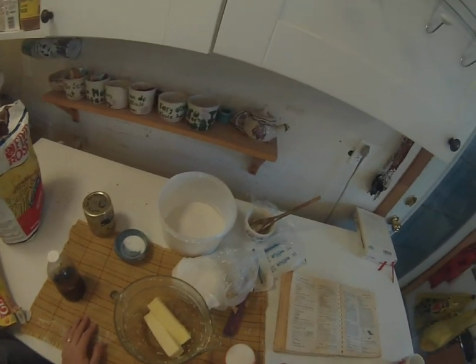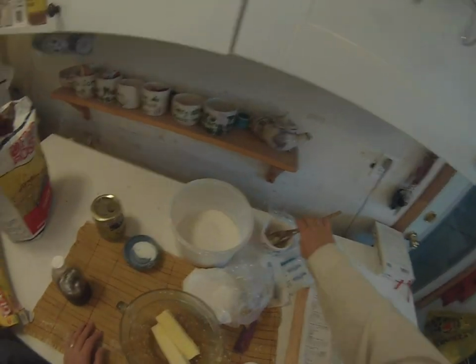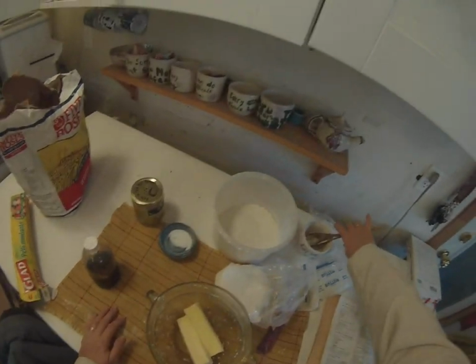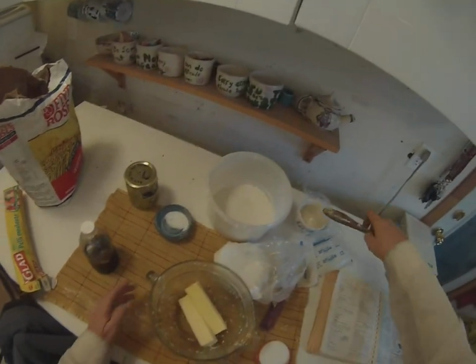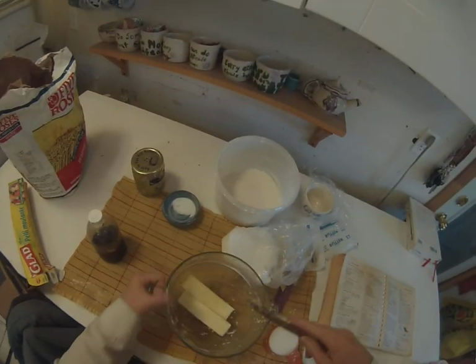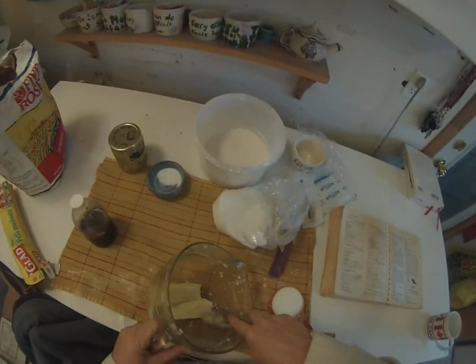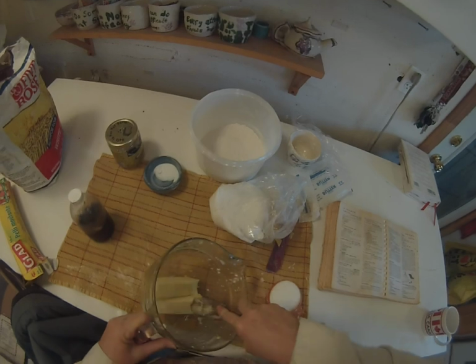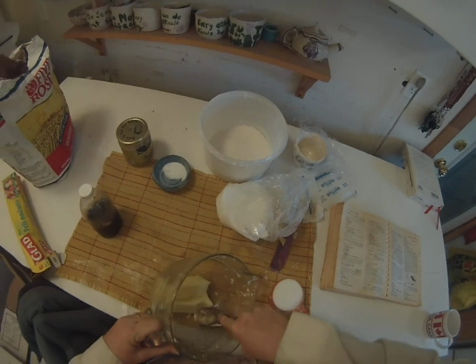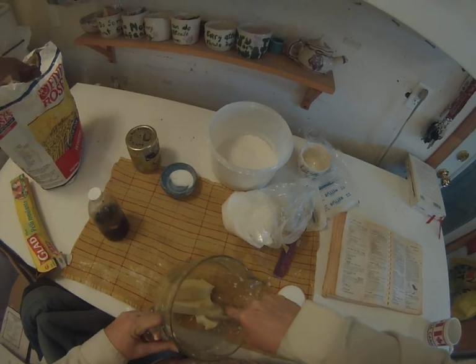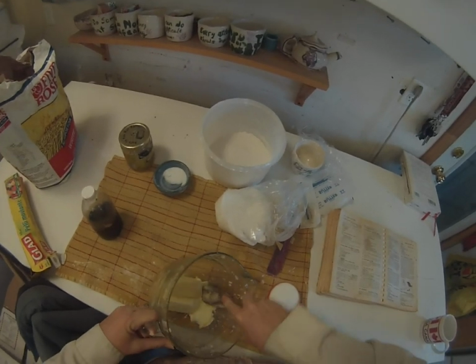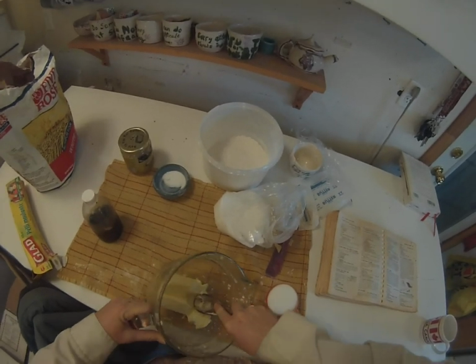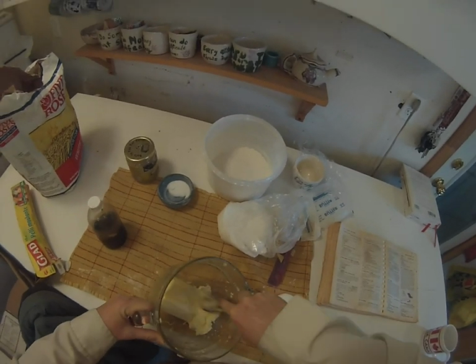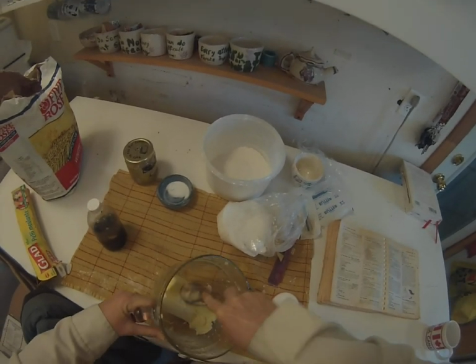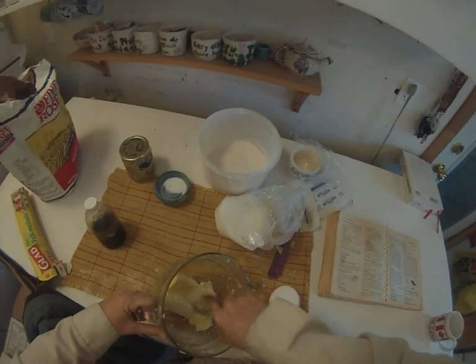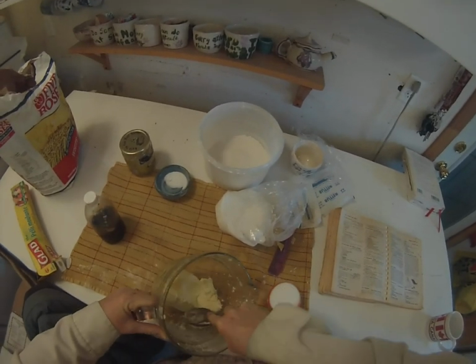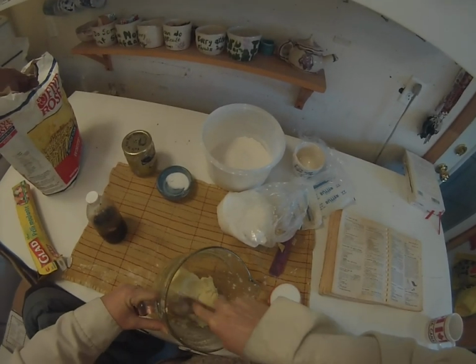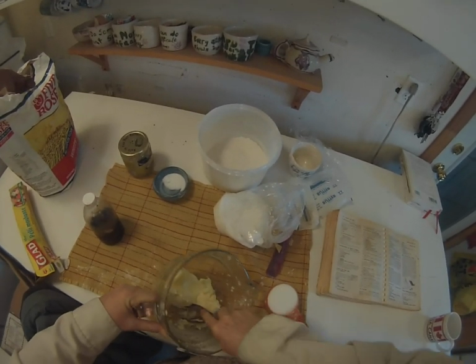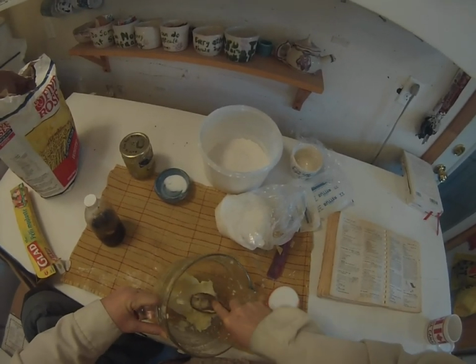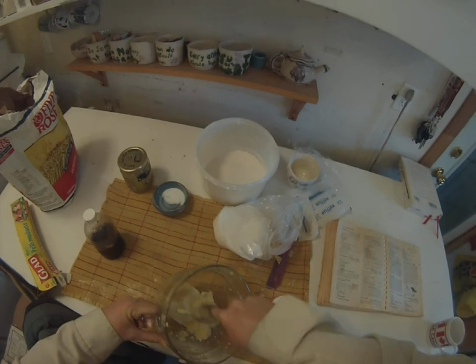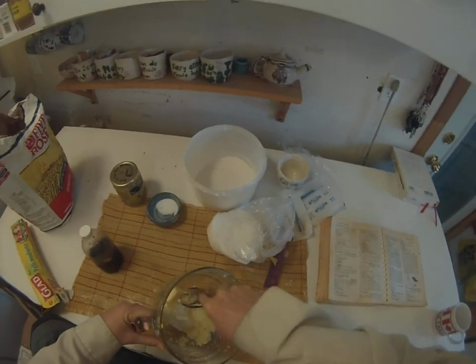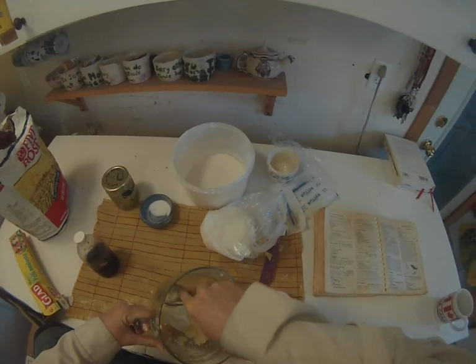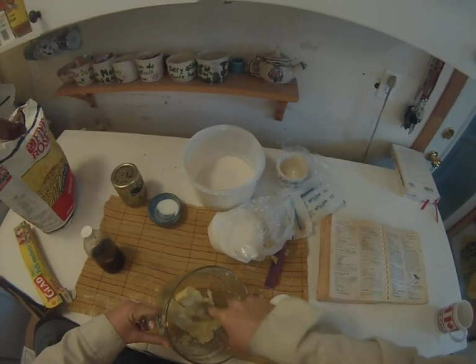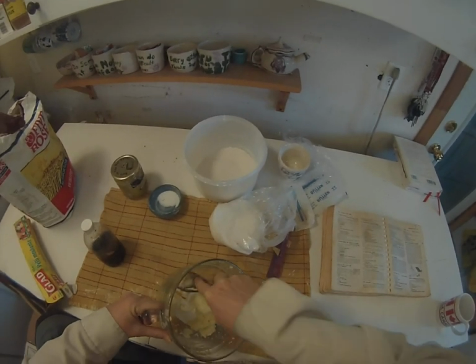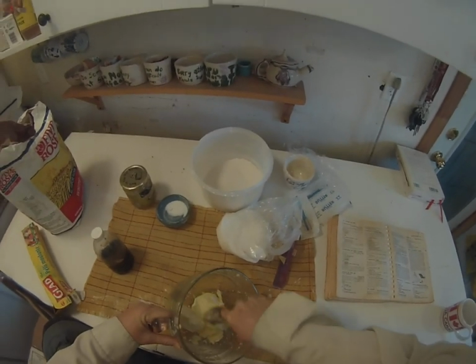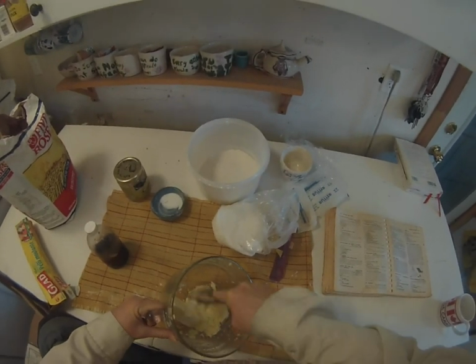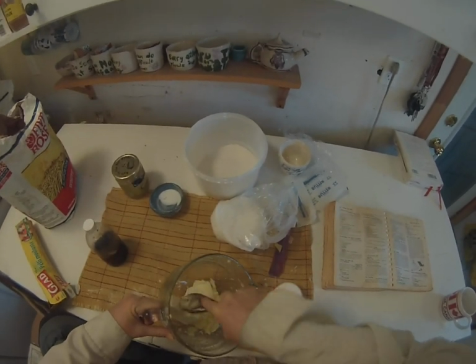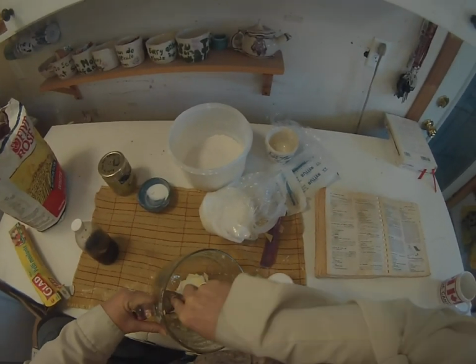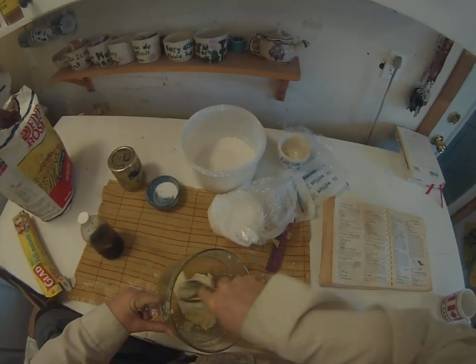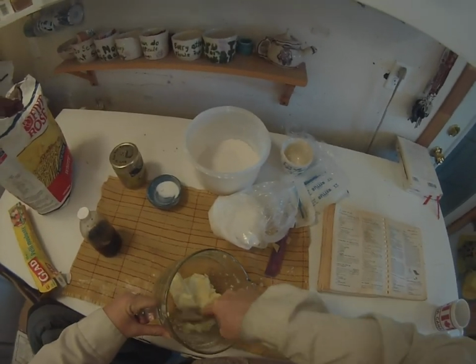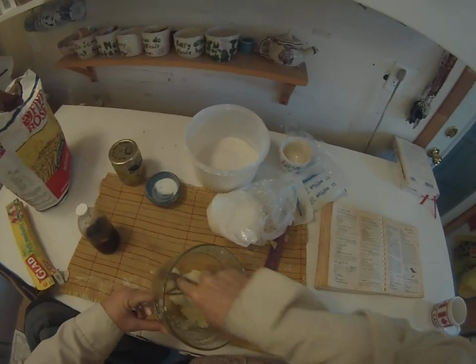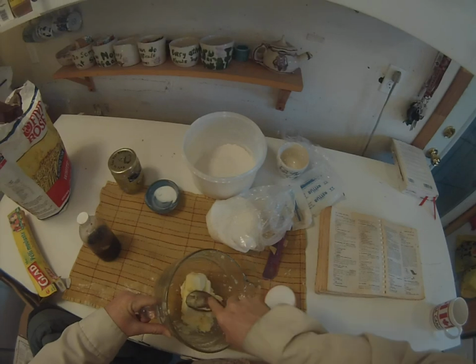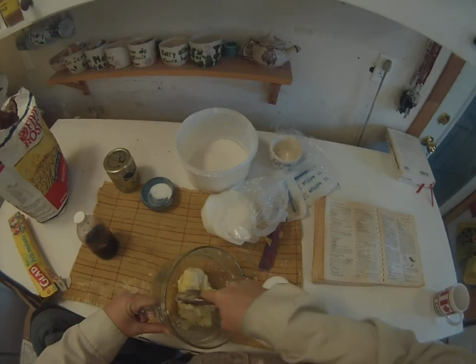First you have to mash up the butter. You don't need an electric mixer to cook because you can do it all by hand. You just need a wooden spoon.